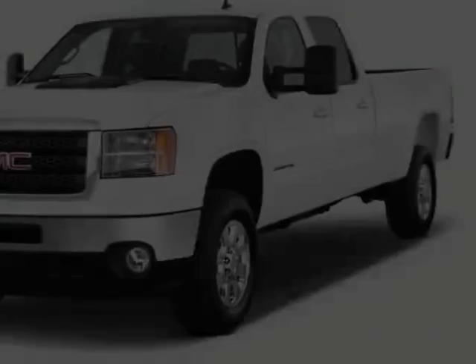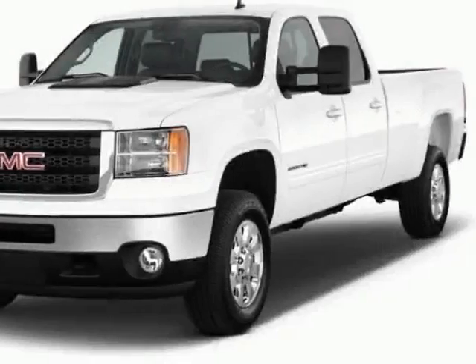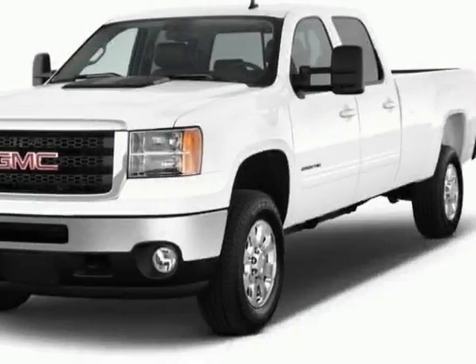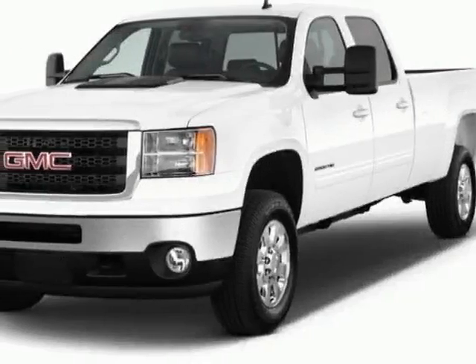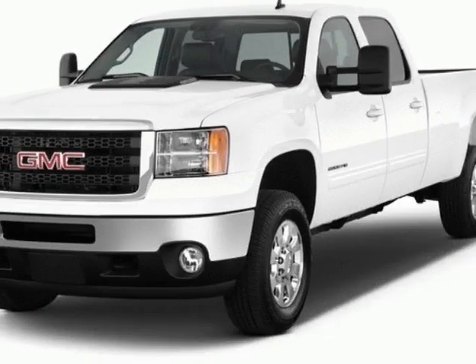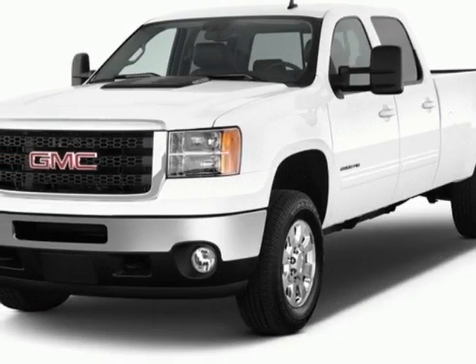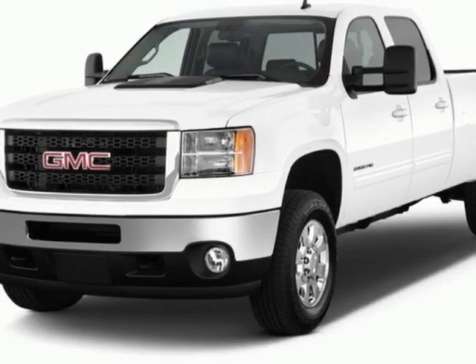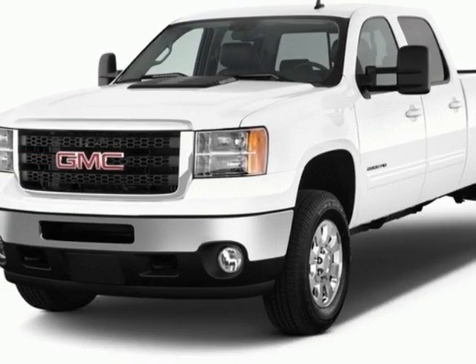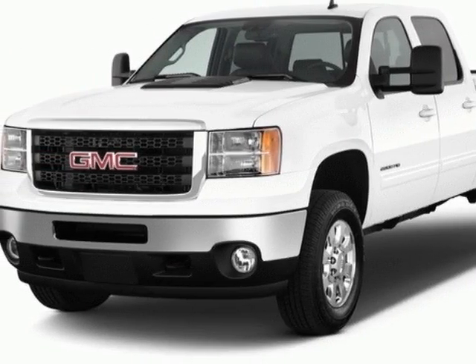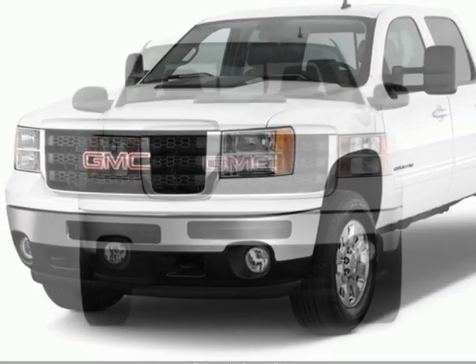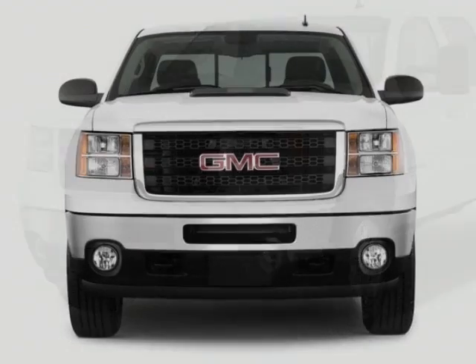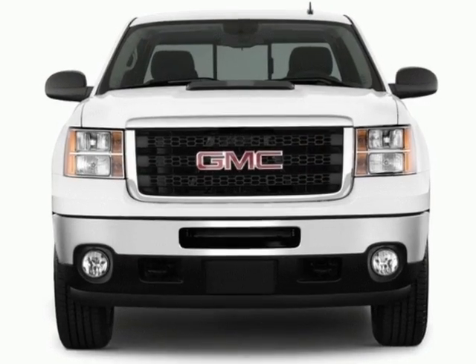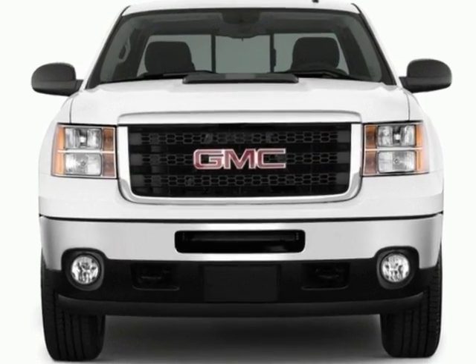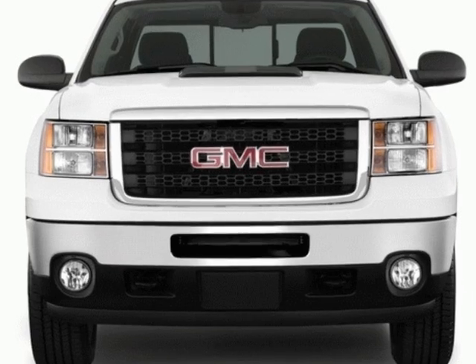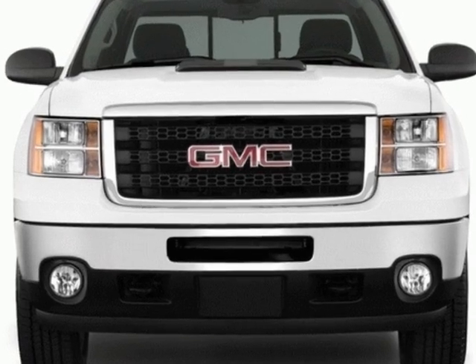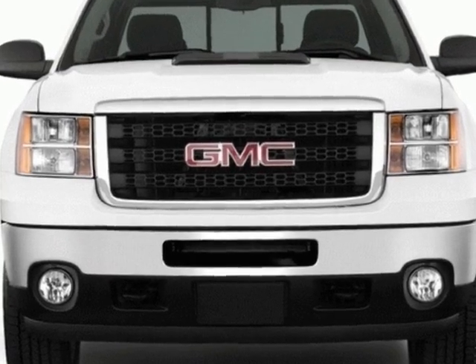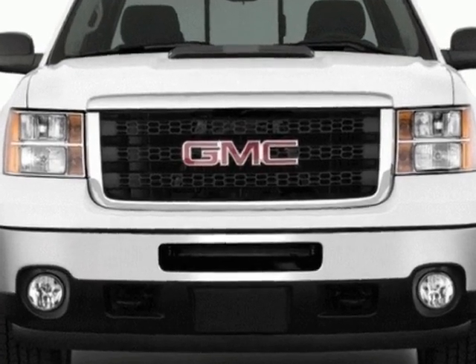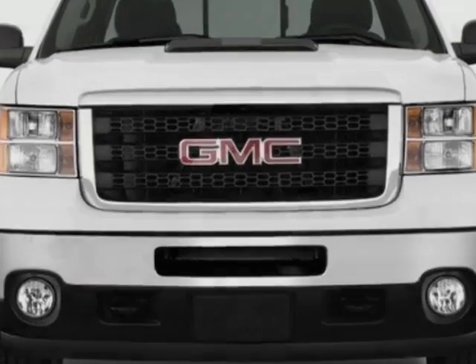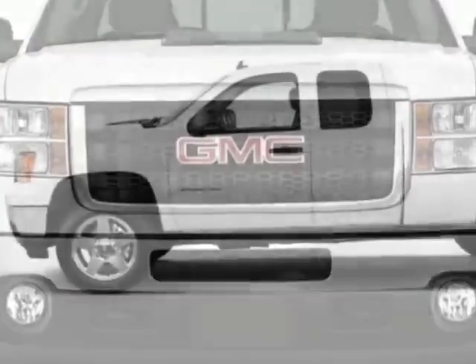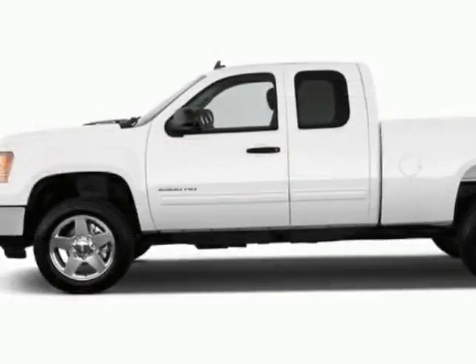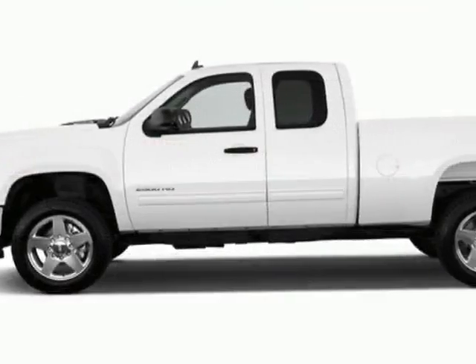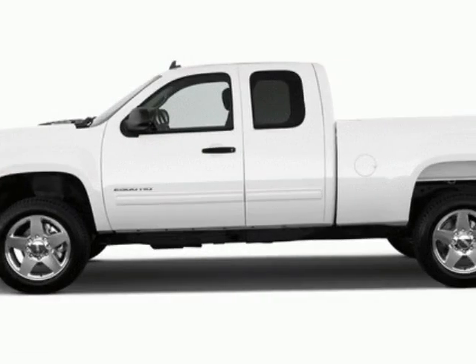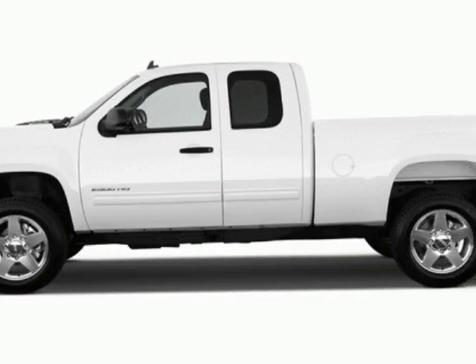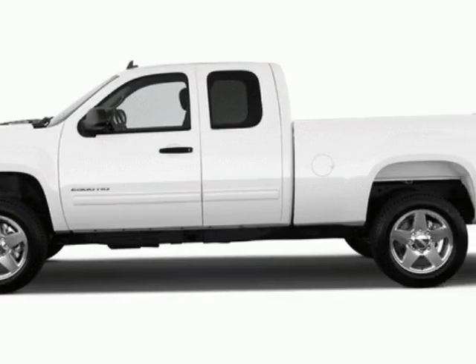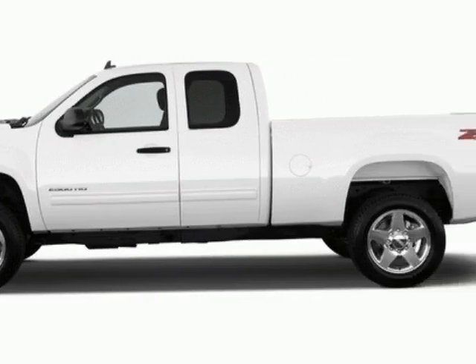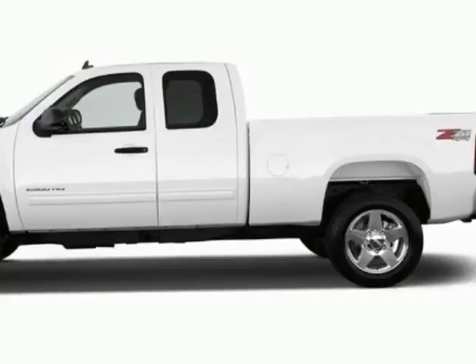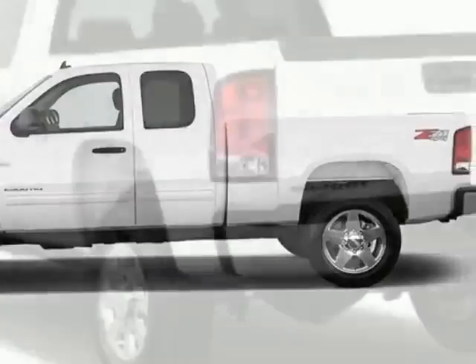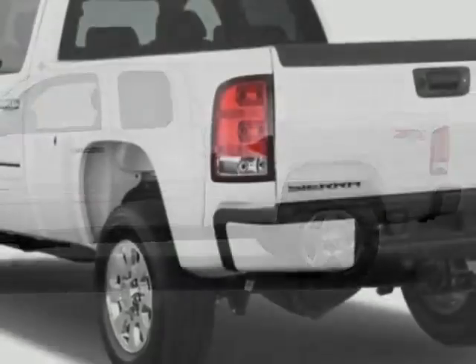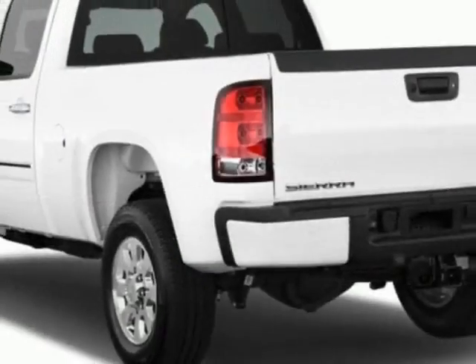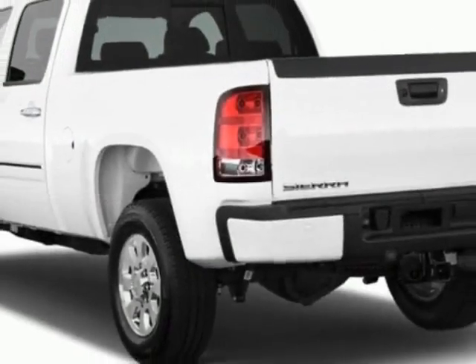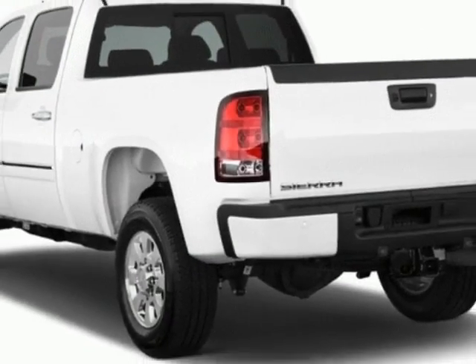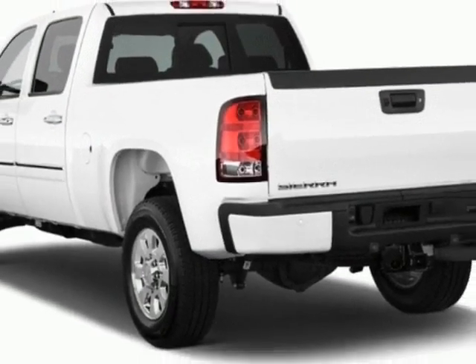Look at this new 2012 GMC Sierra 1500. For your protection, this vehicle has a full factory warranty. This vehicle gets an estimated 14 miles per gallon in the city and an estimated 19 on the highway.